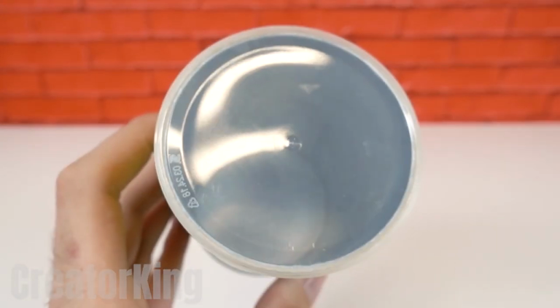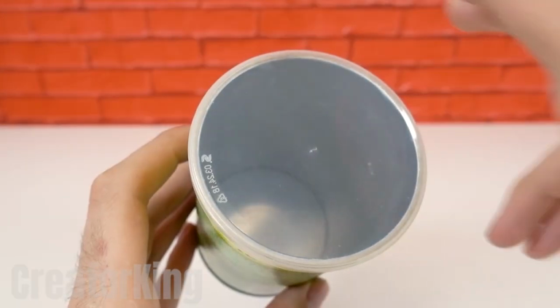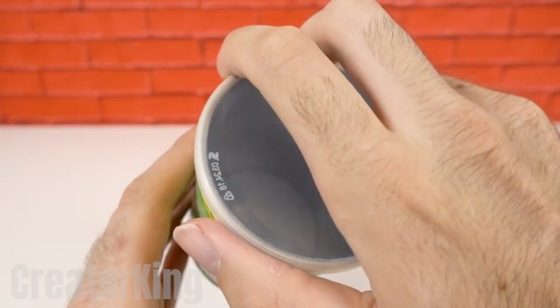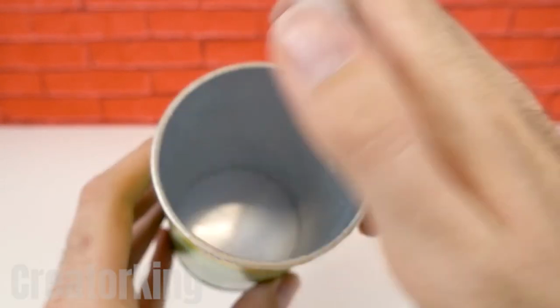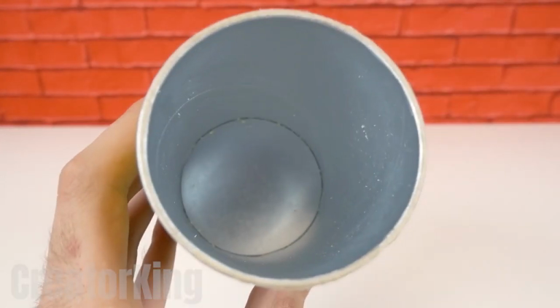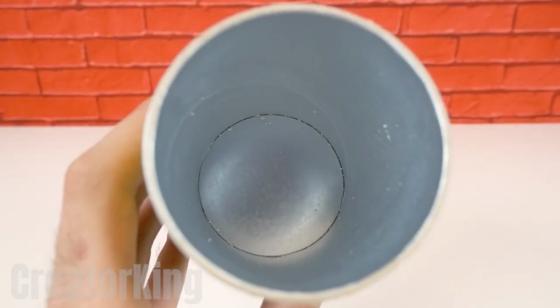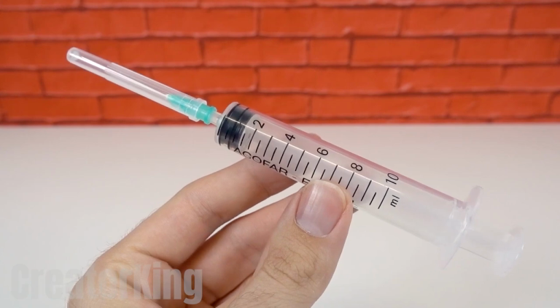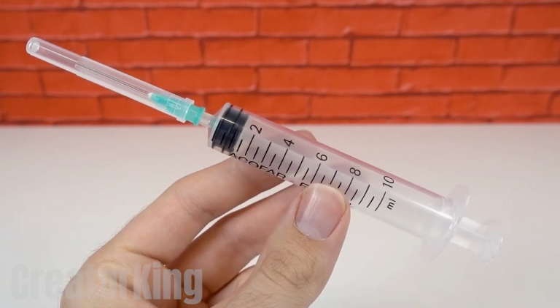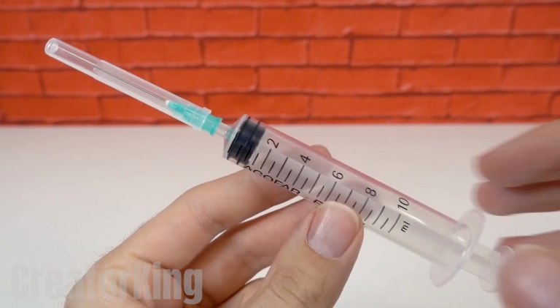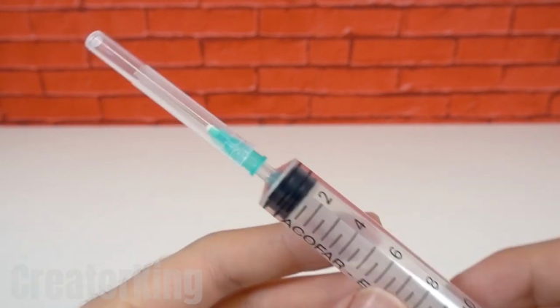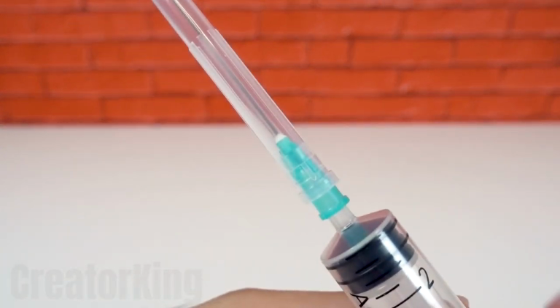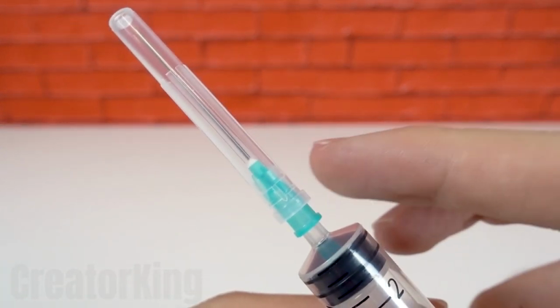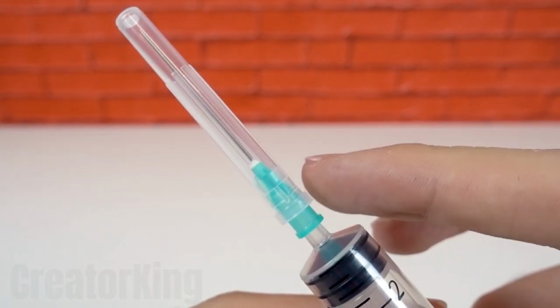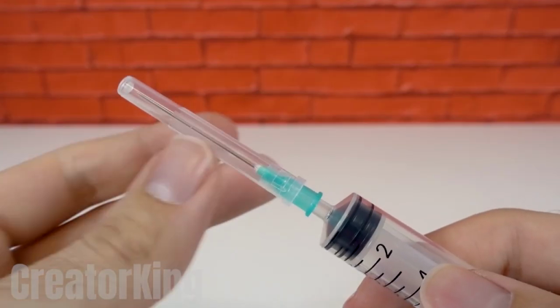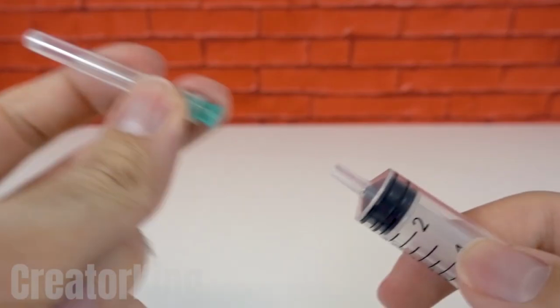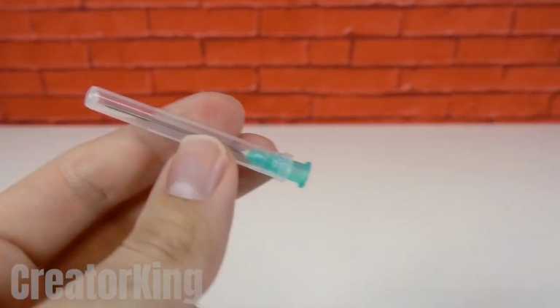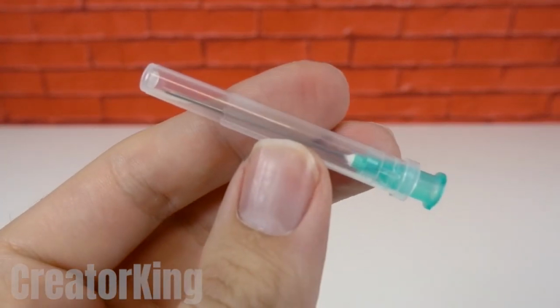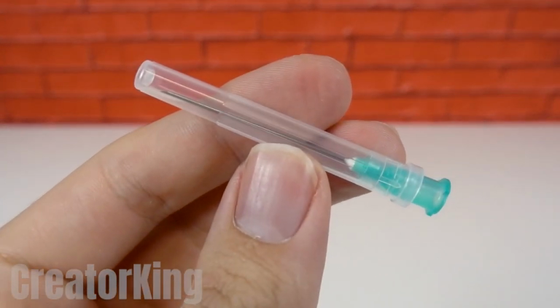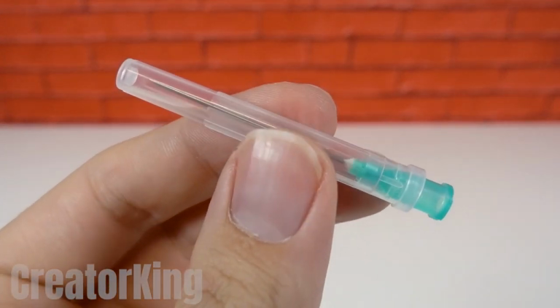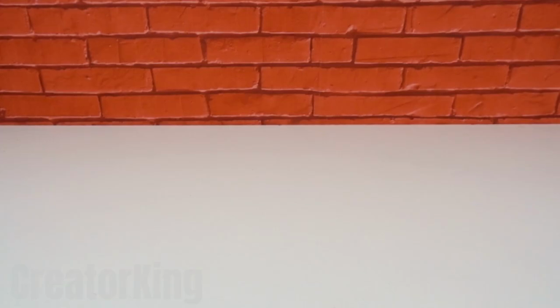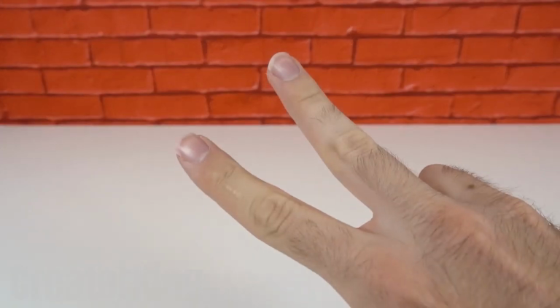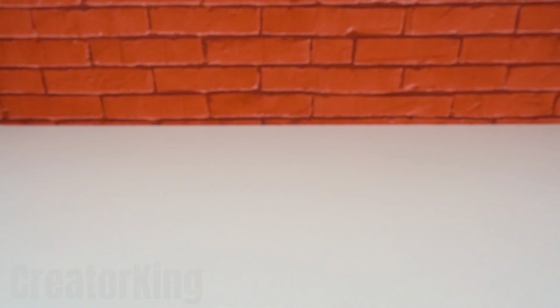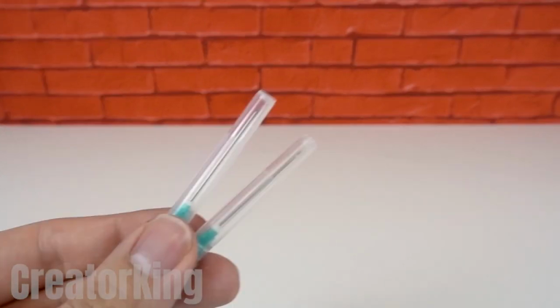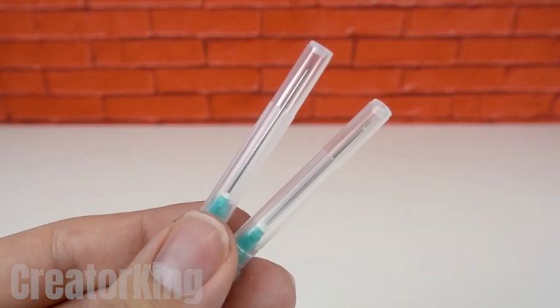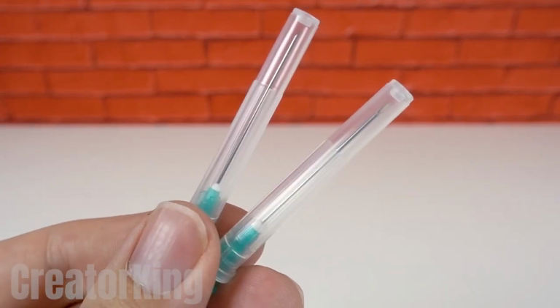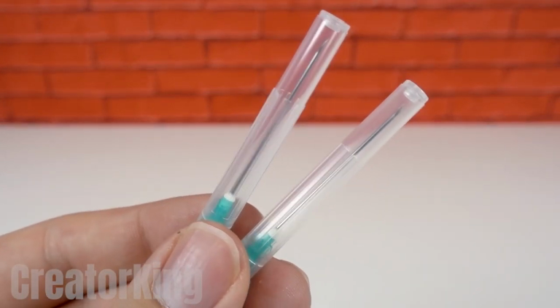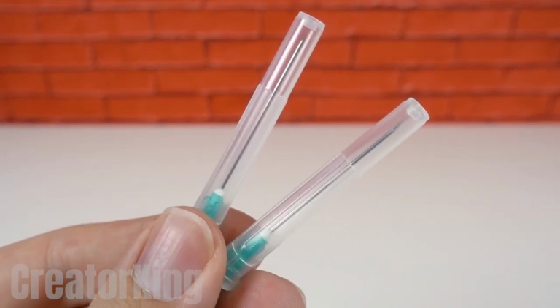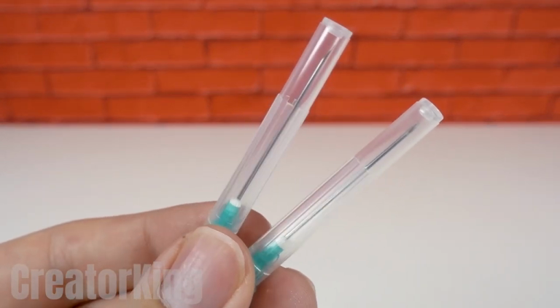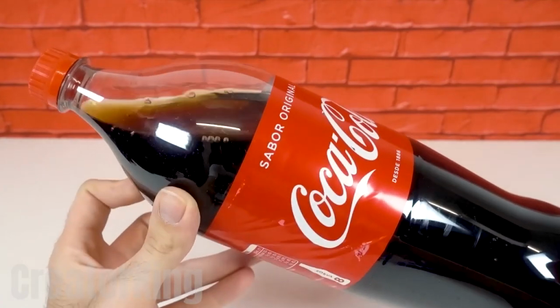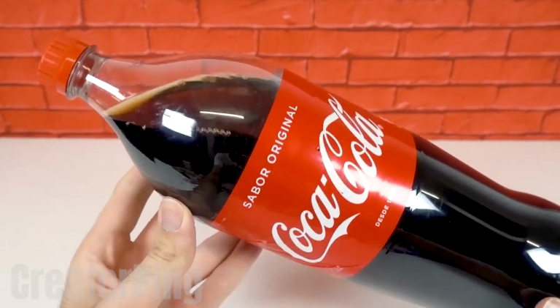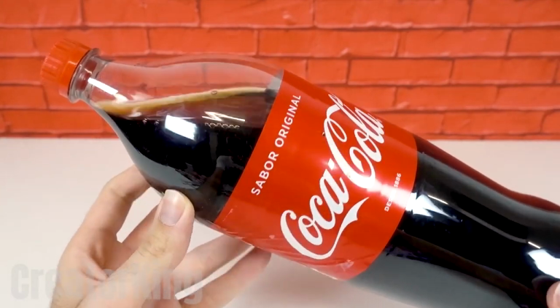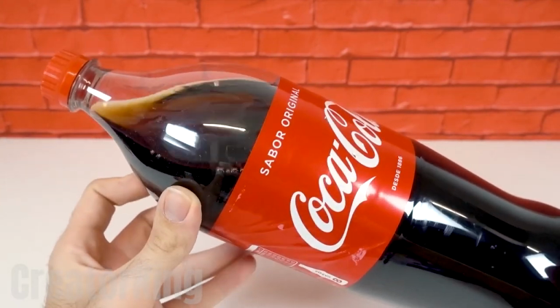With the next invention you'll never have to worry about your freshly washed clothes getting wet in the rainy season. In addition to the mini can of Pringles, we'll need a couple of syringe needles and a bottle of coca-cola.